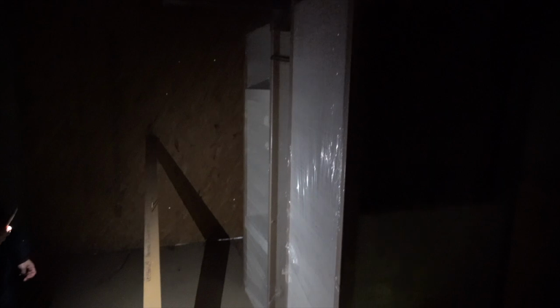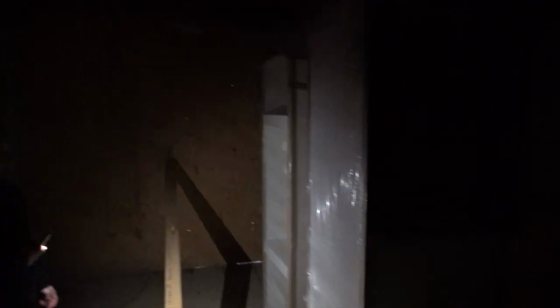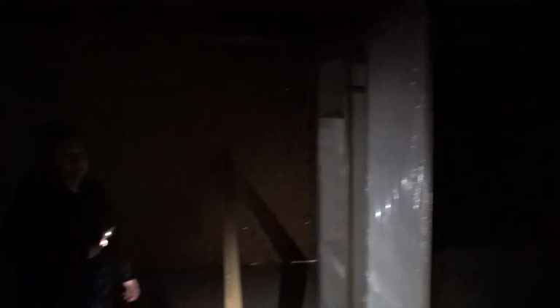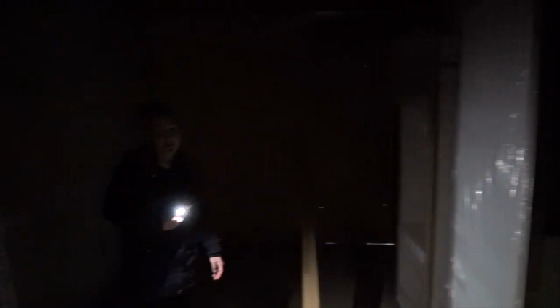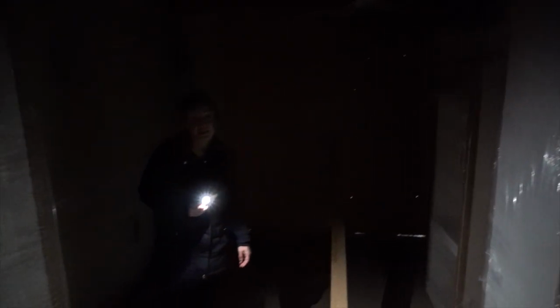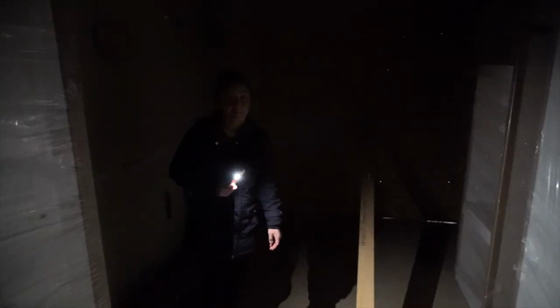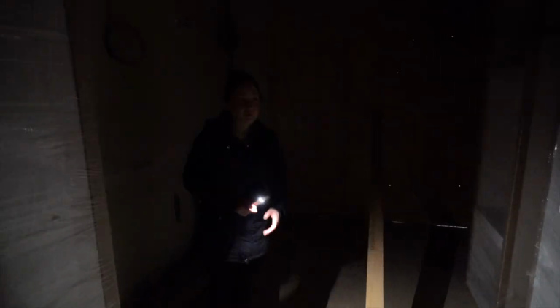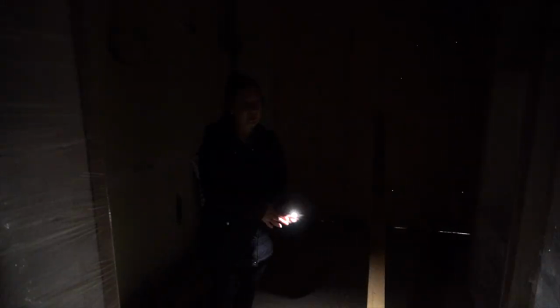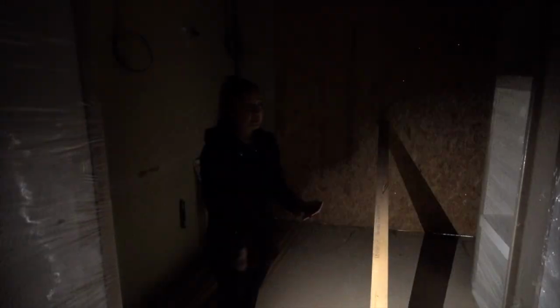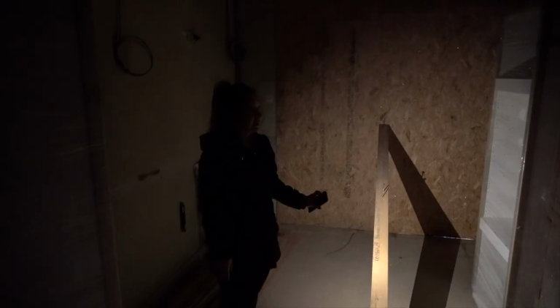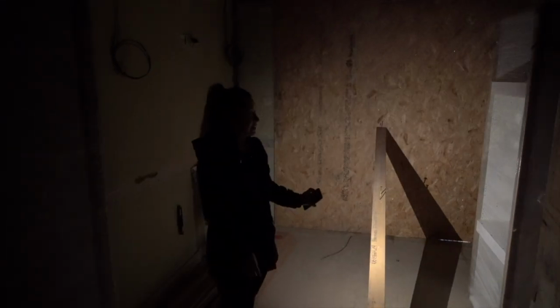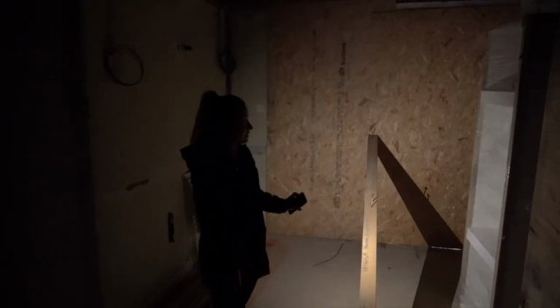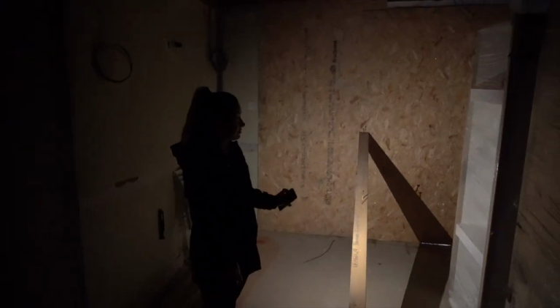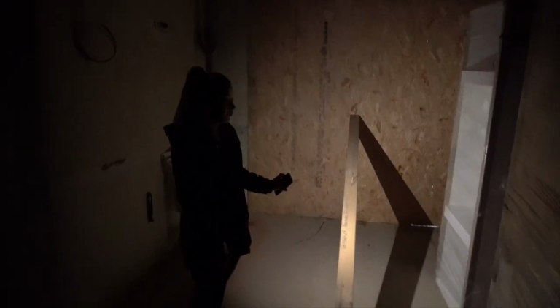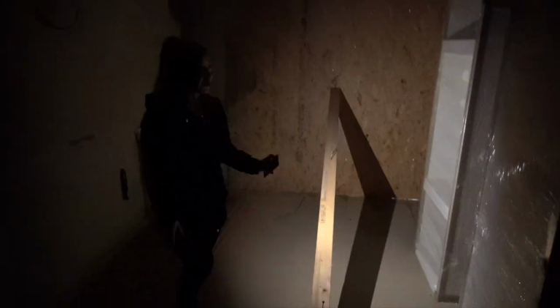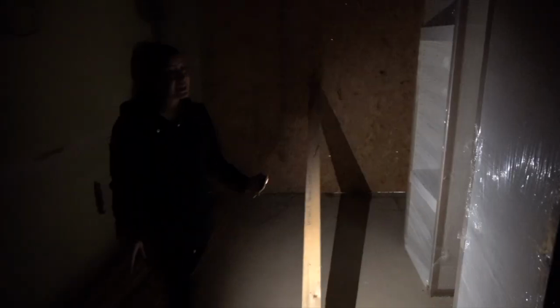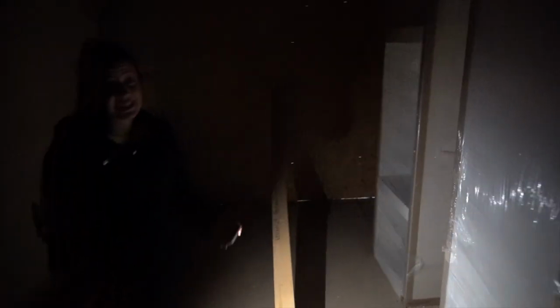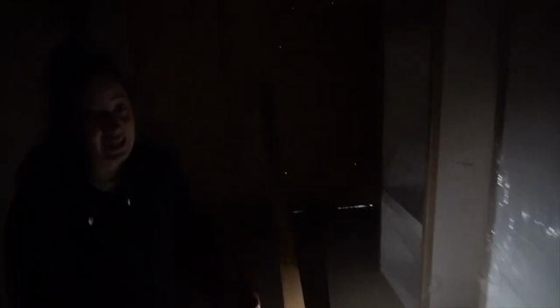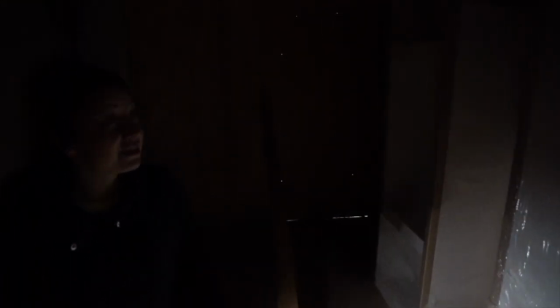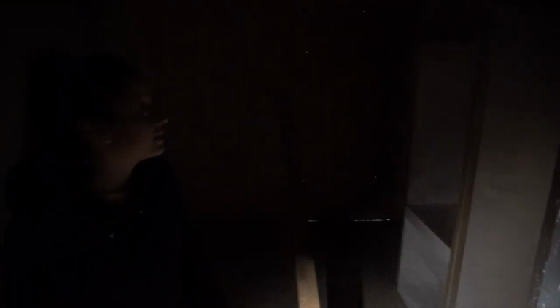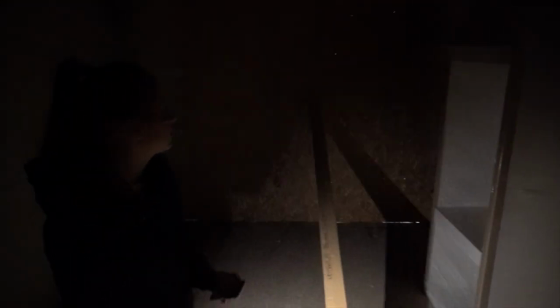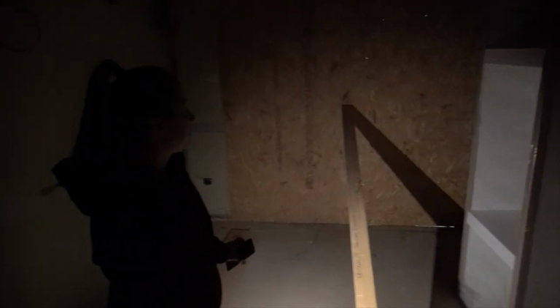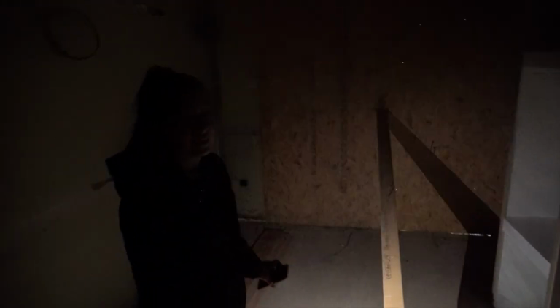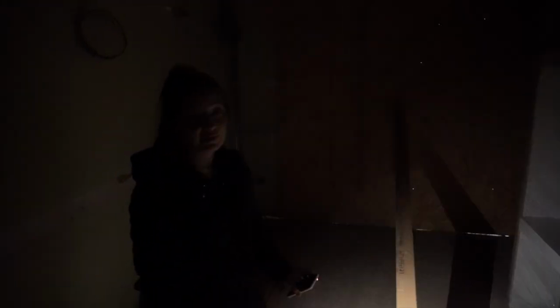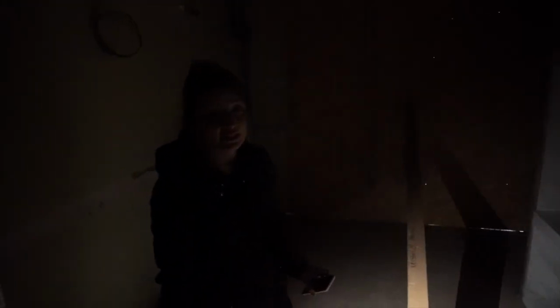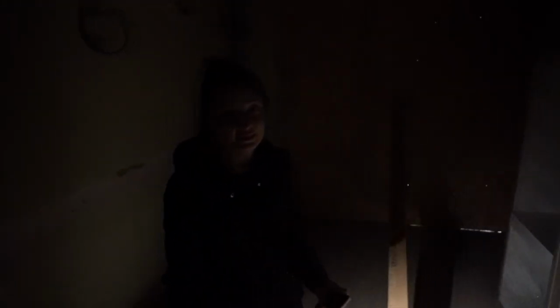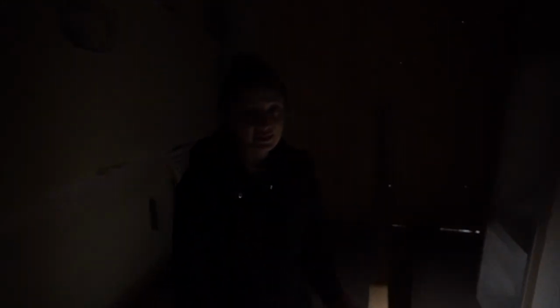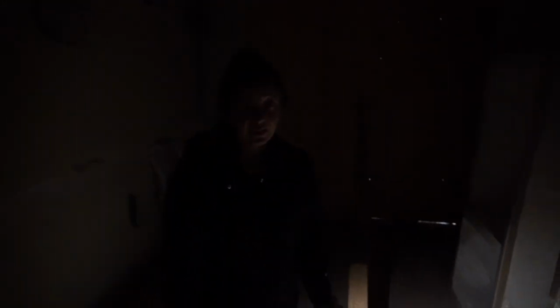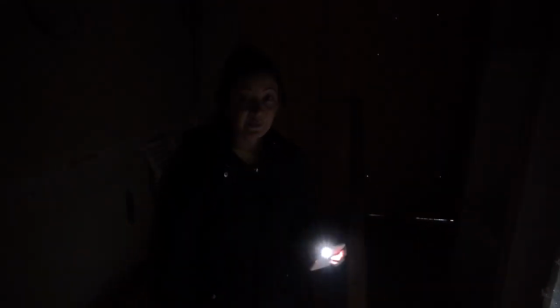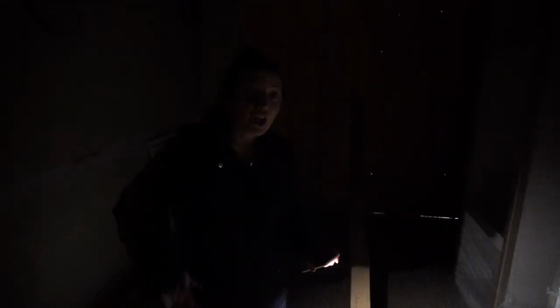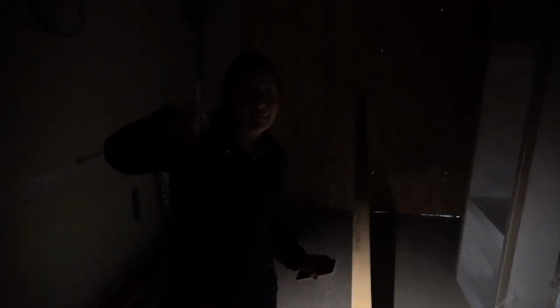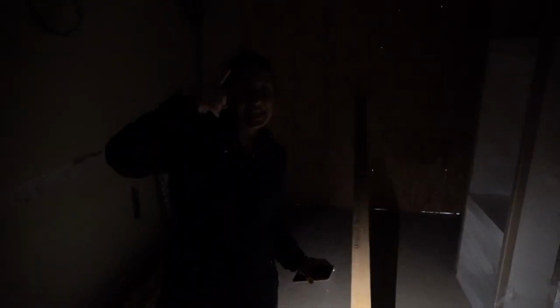So this is the second bedroom downstairs. That's it down here. Shall we go upstairs? Yeah, we're going to go upstairs.